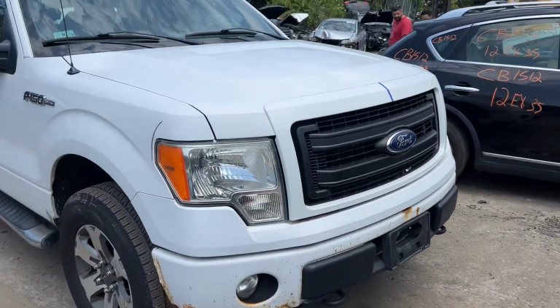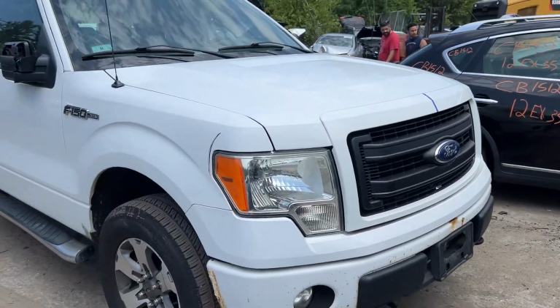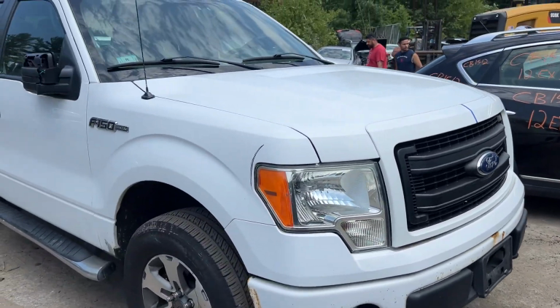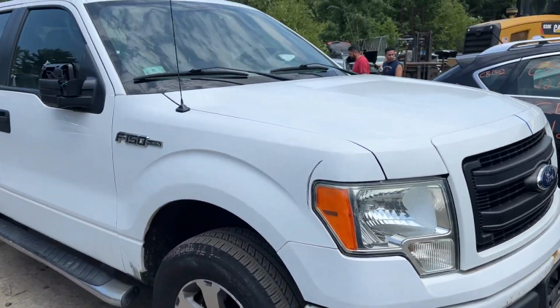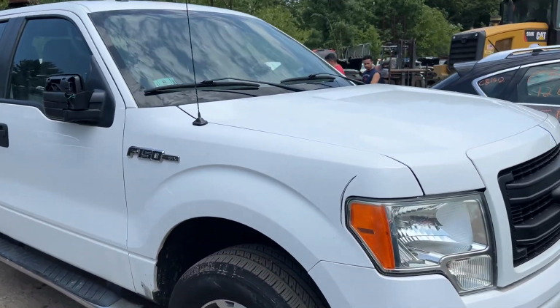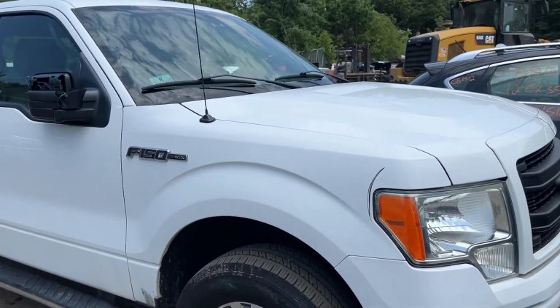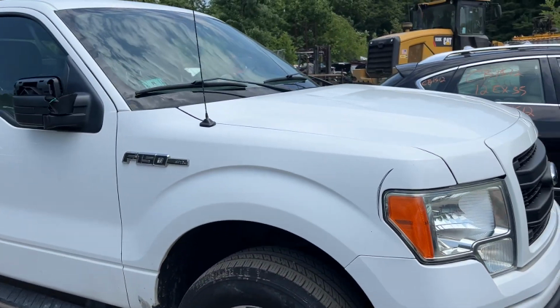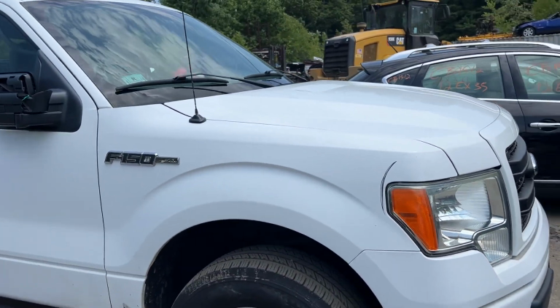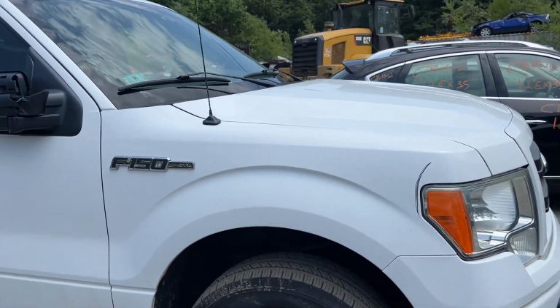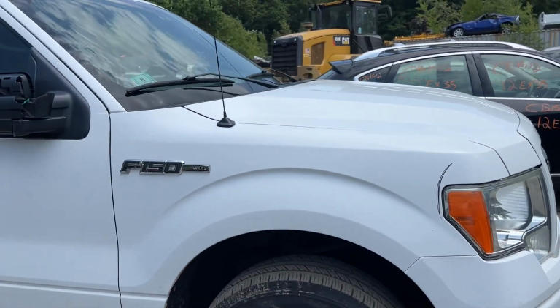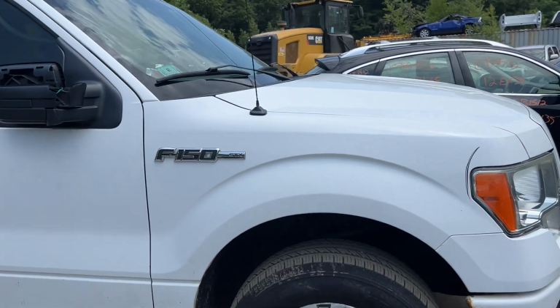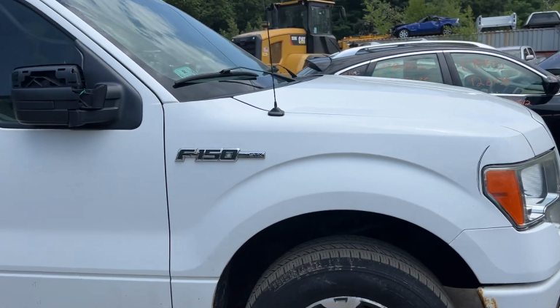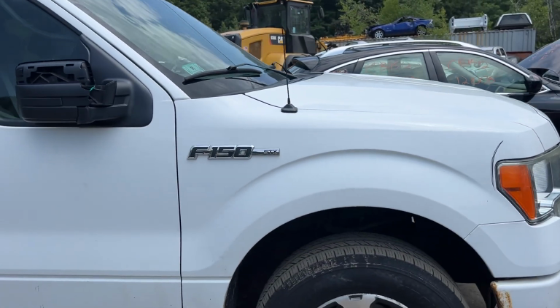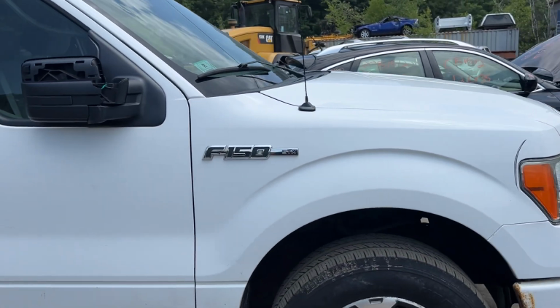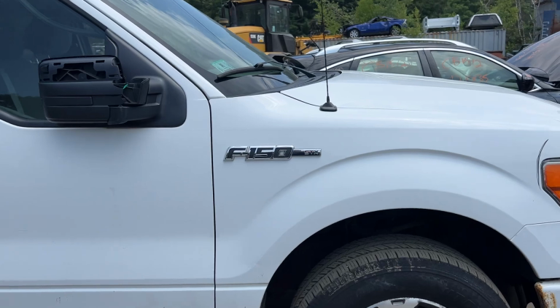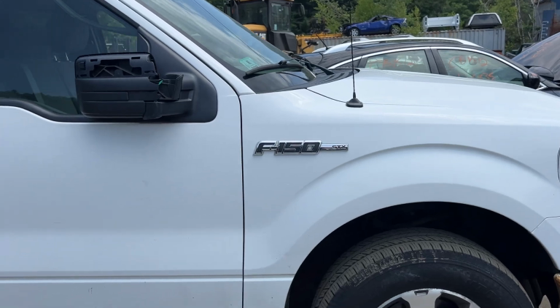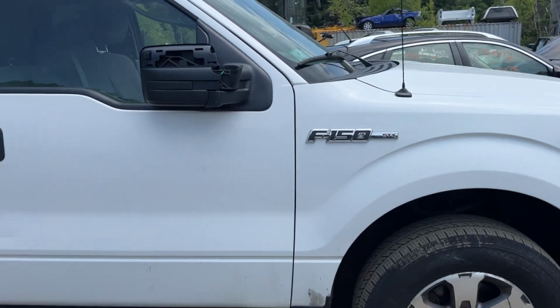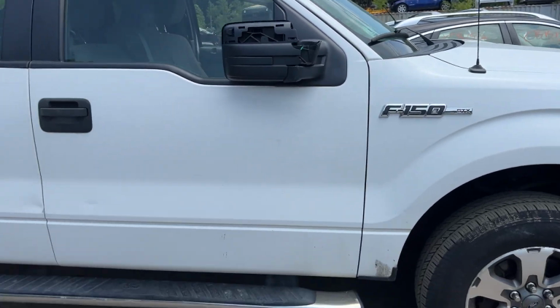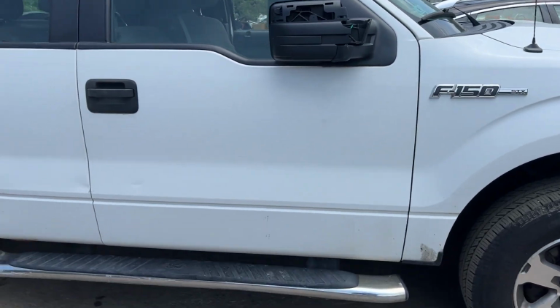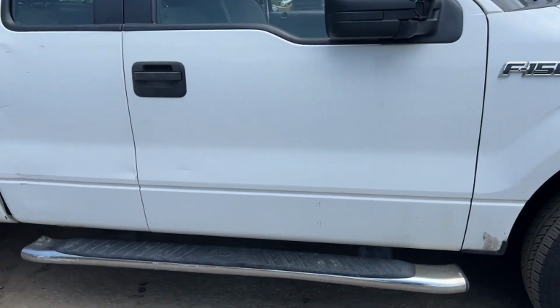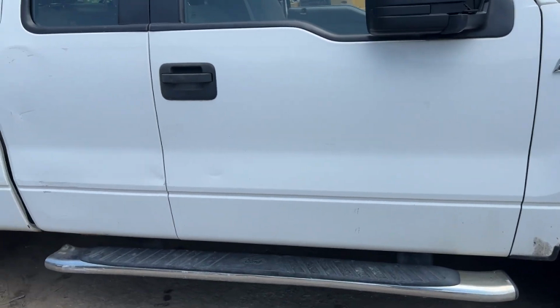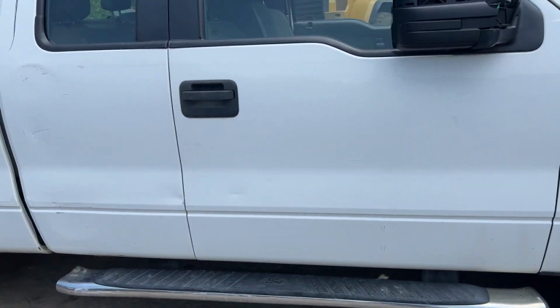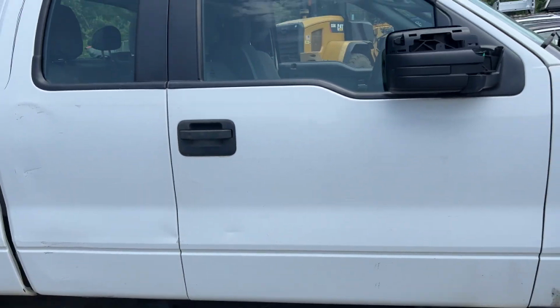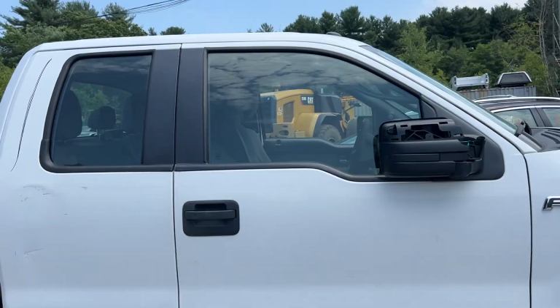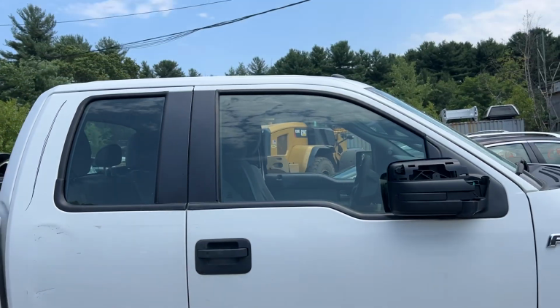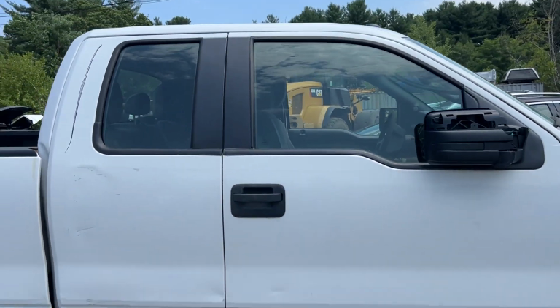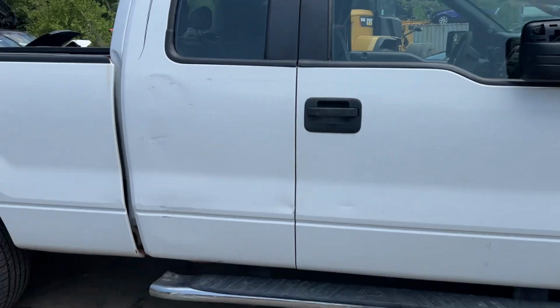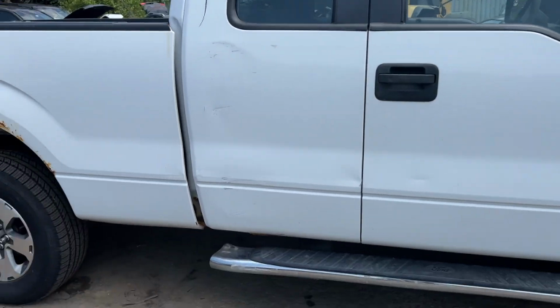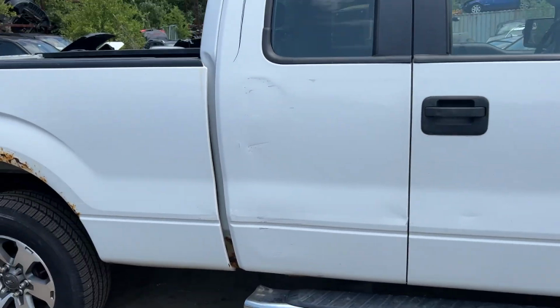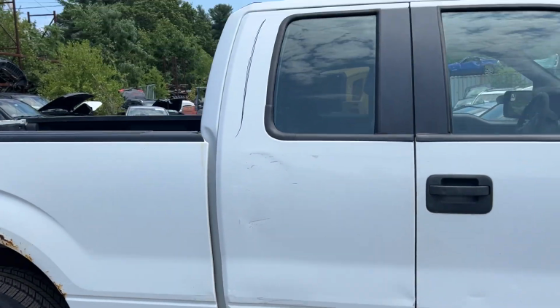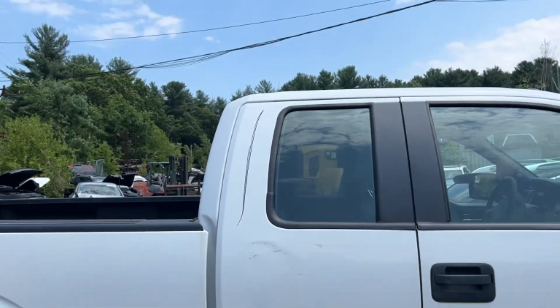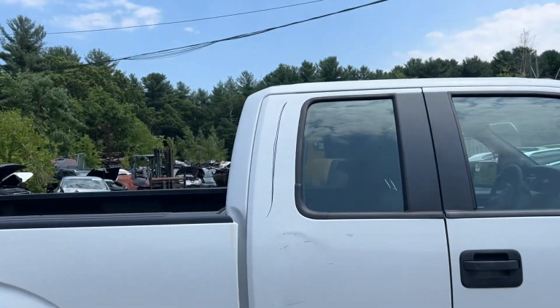Good headlight on this side. Fender has a little thing in it but usable. Front door has got a dent. Trade door has got dents.